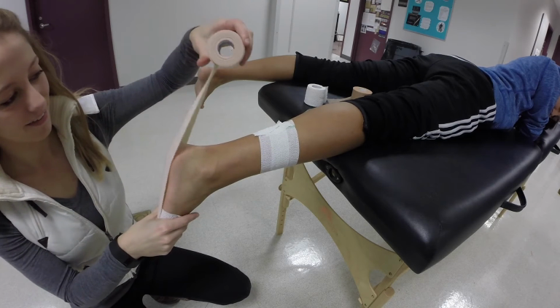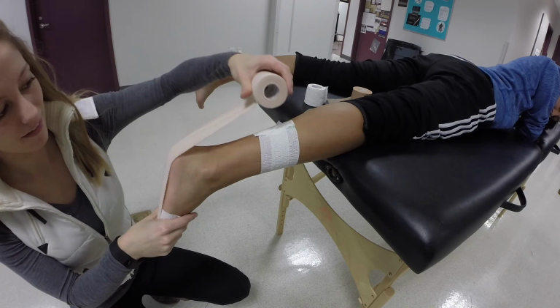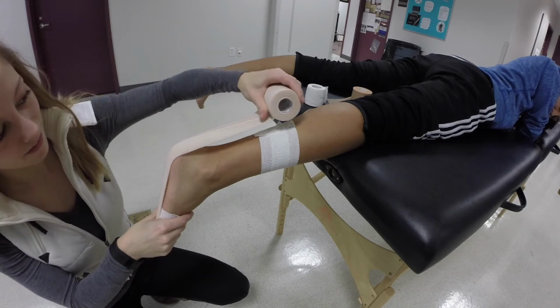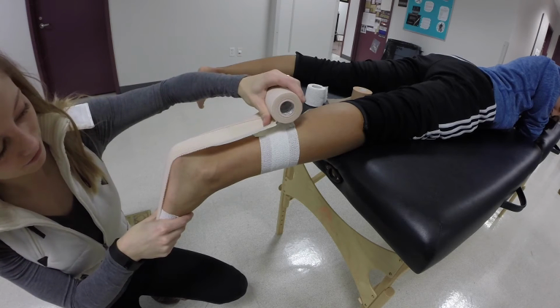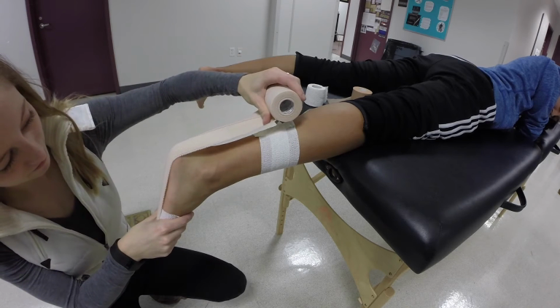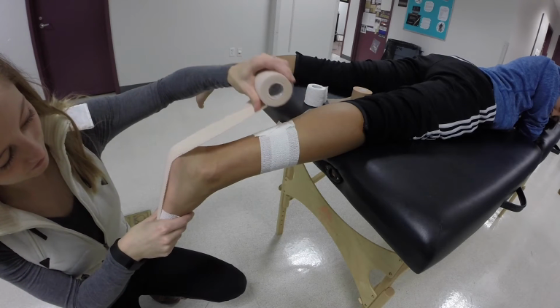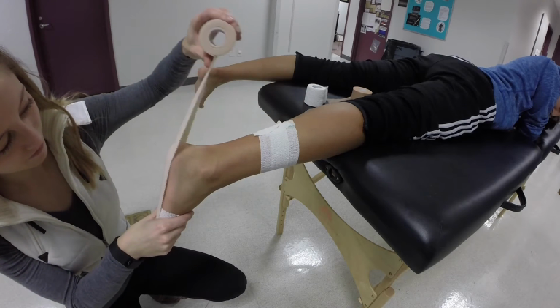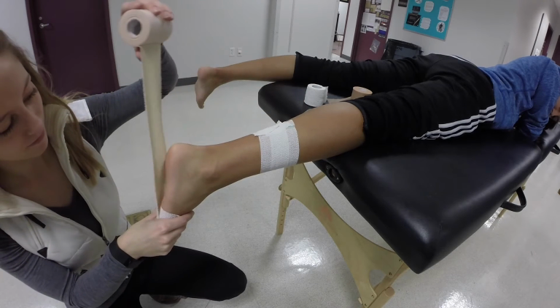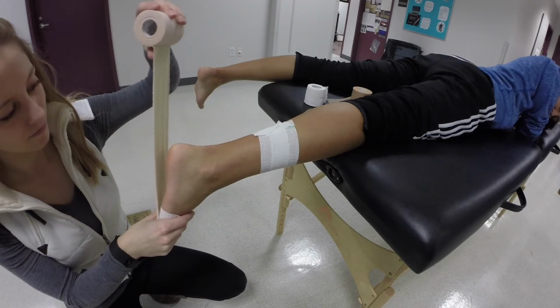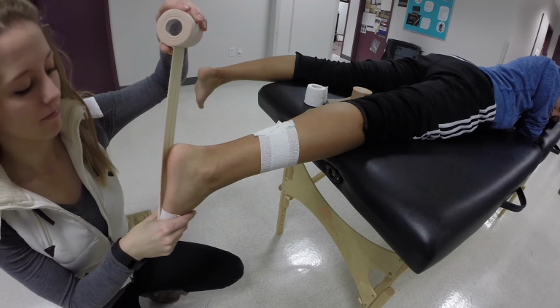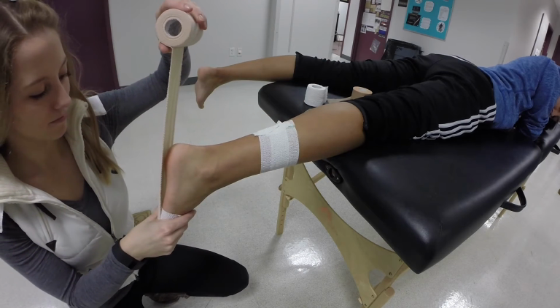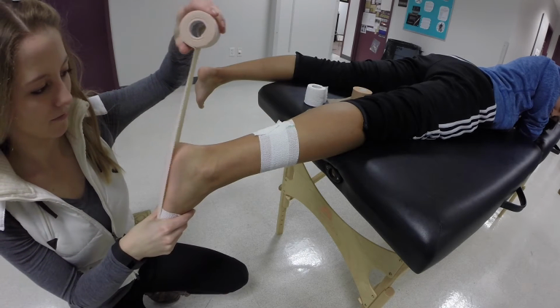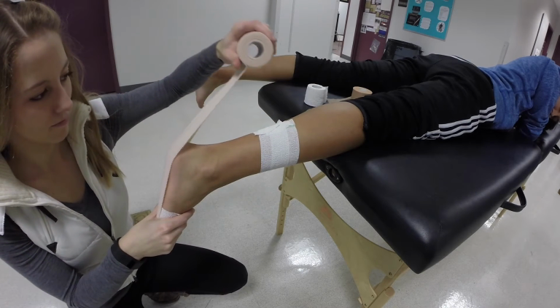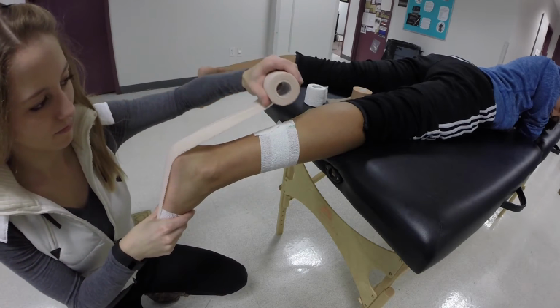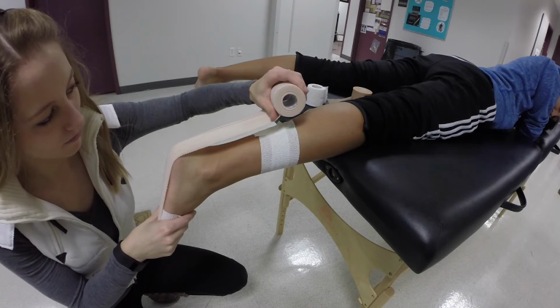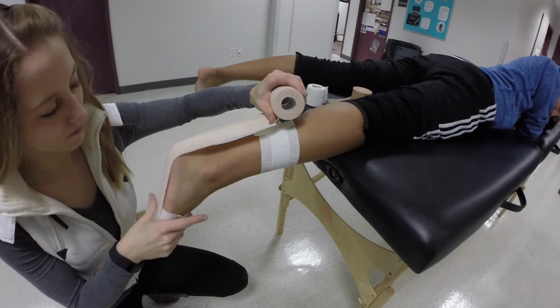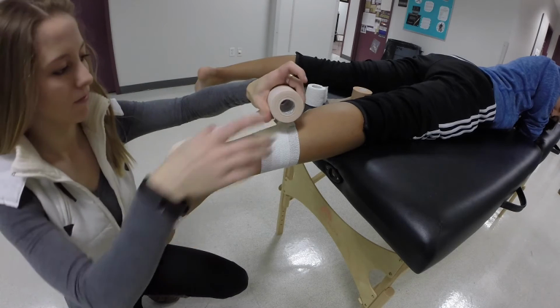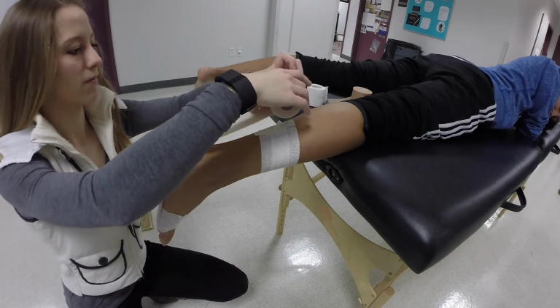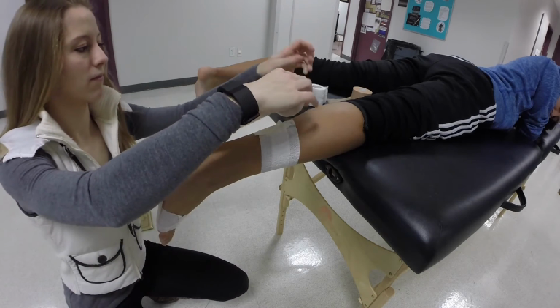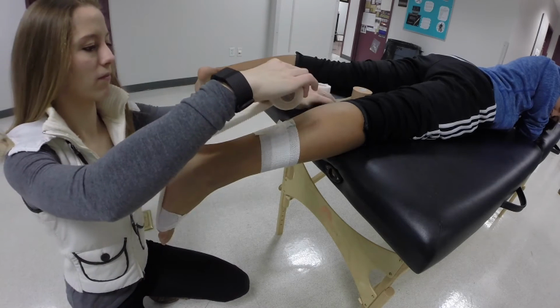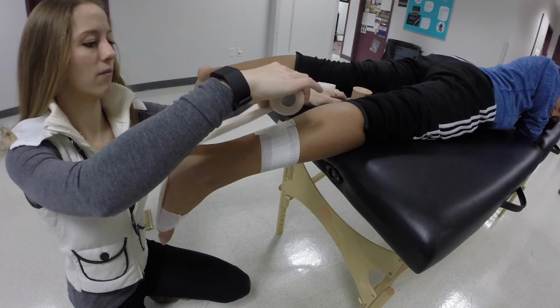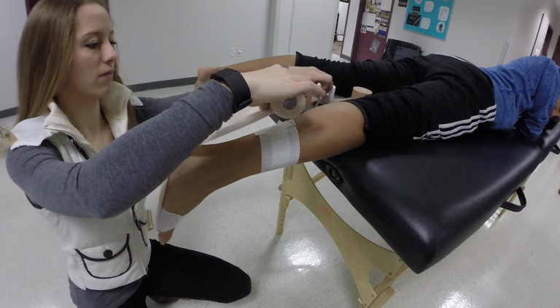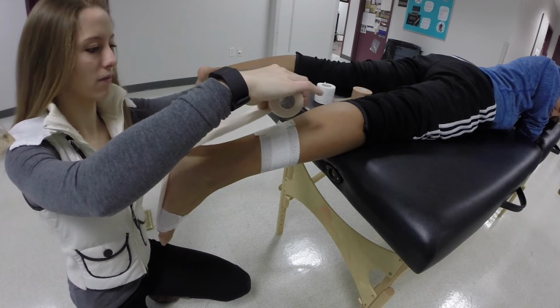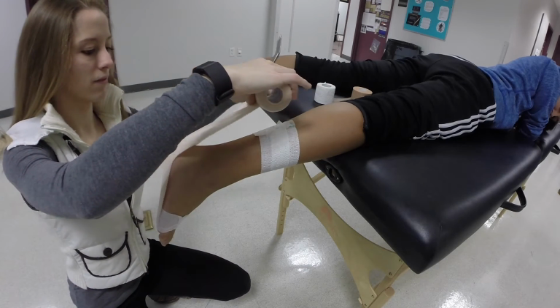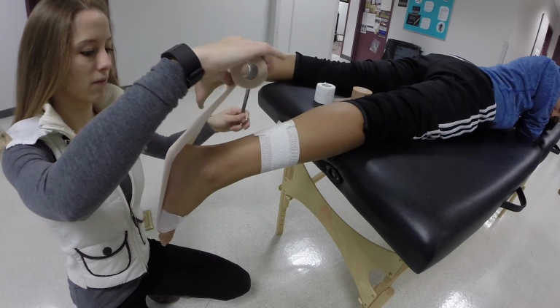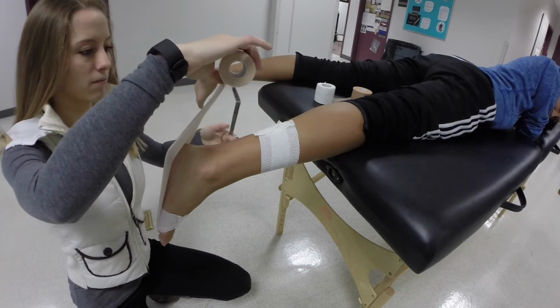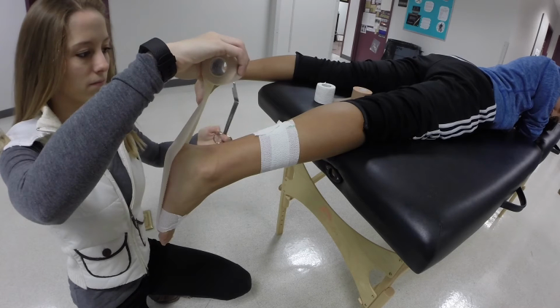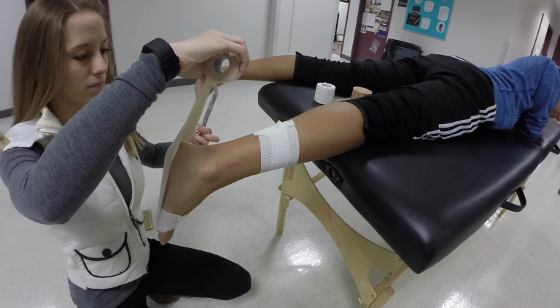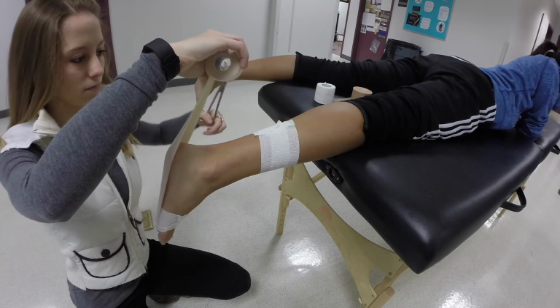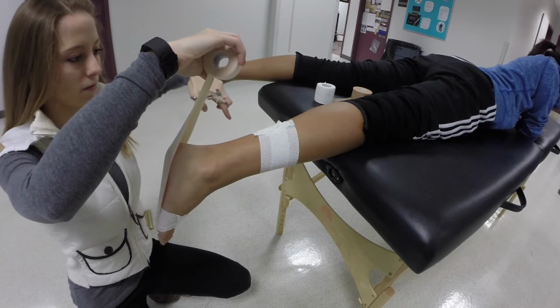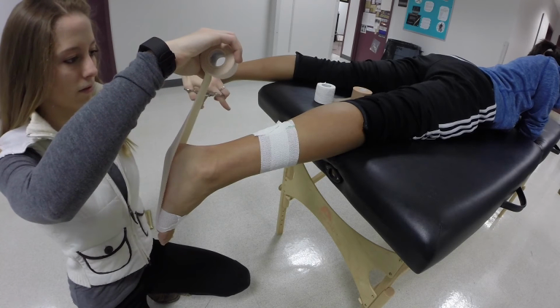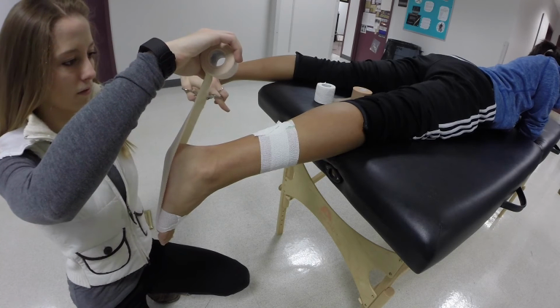Step three: continue across the middle of the calcaneus, over the posterior lower leg, and finish on the posterior distal lower leg anchor. Apply moderate roll tension with the tape and monitor the pain-free position of the foot.